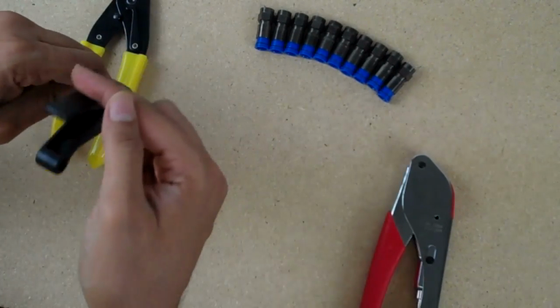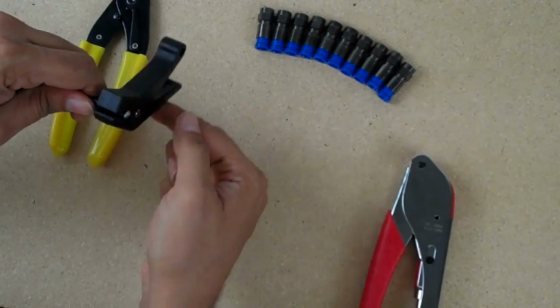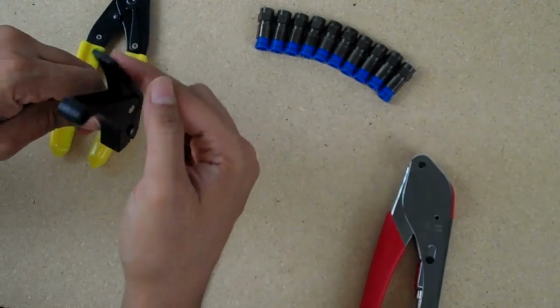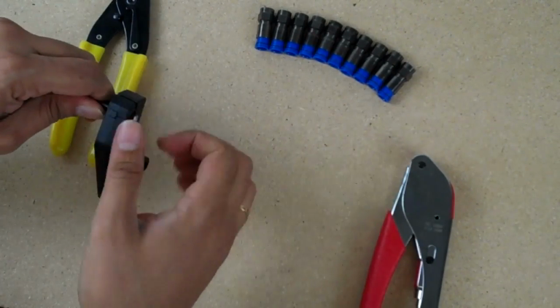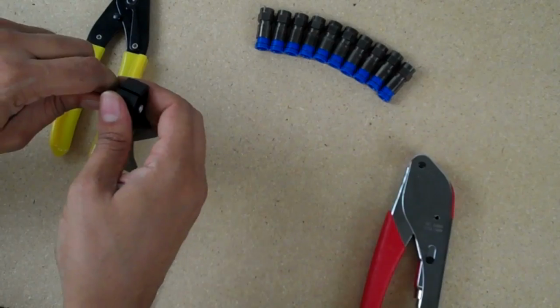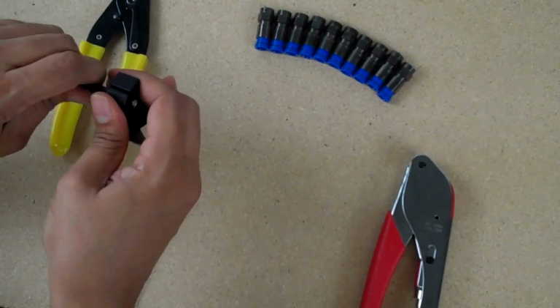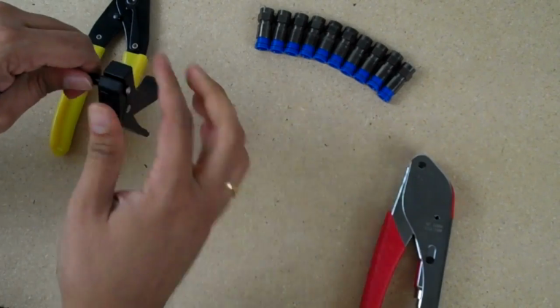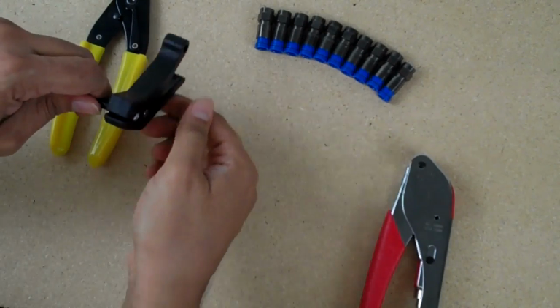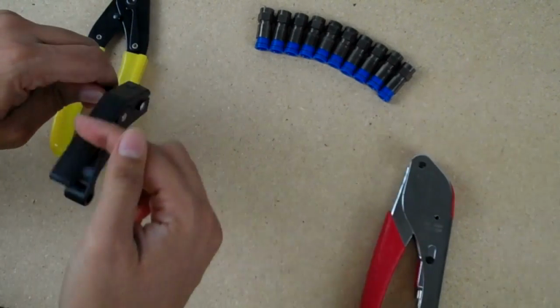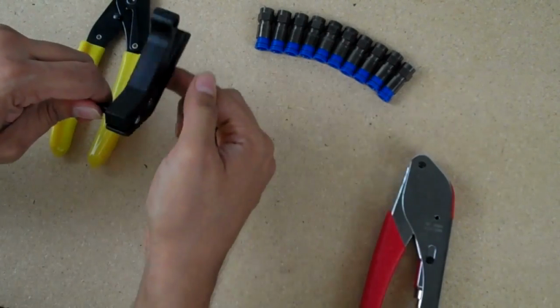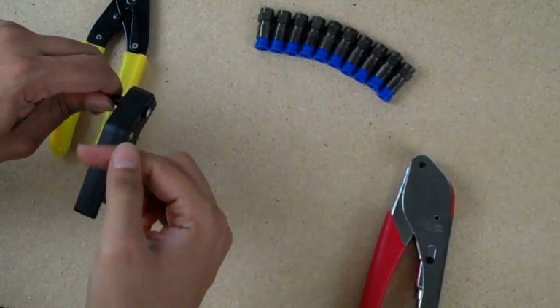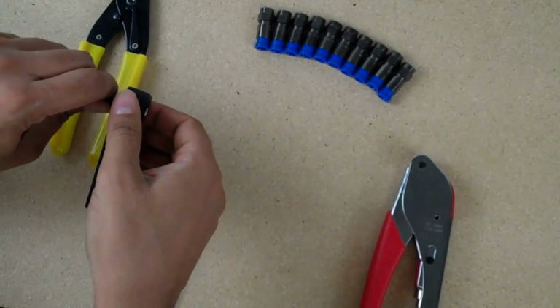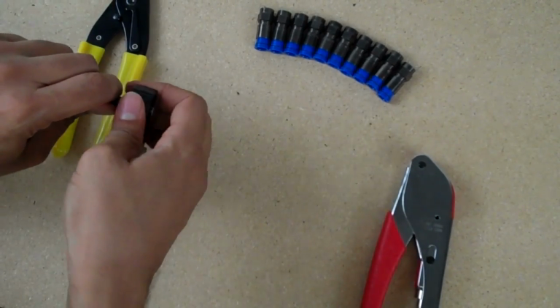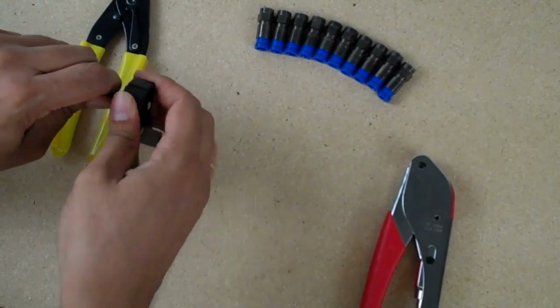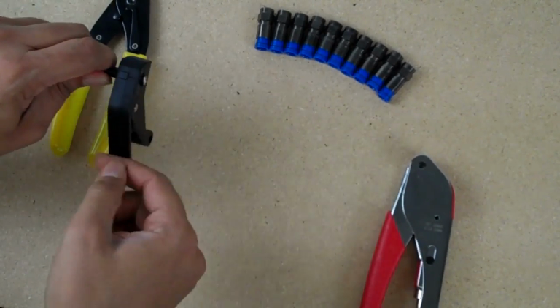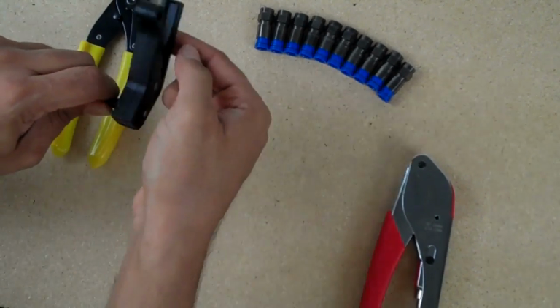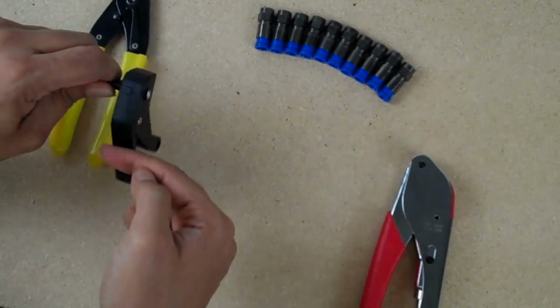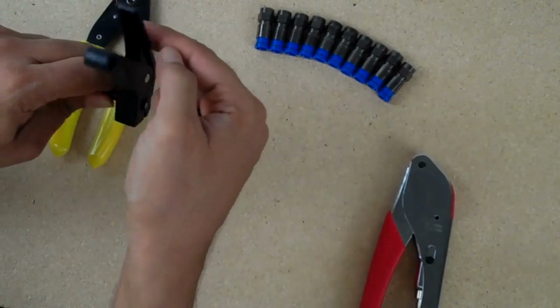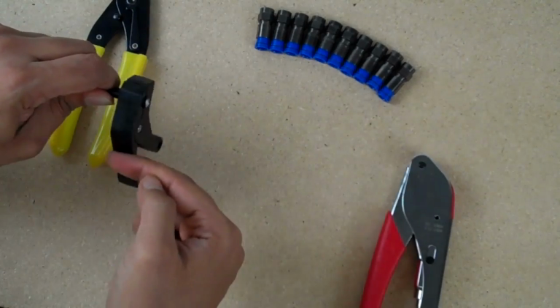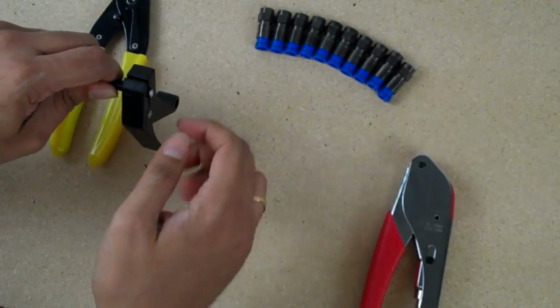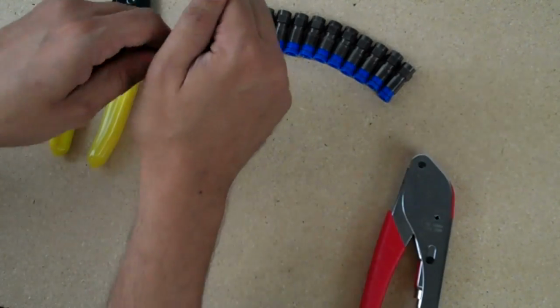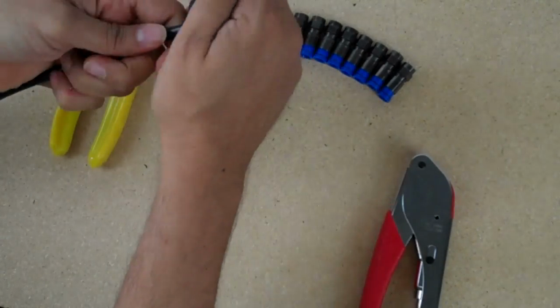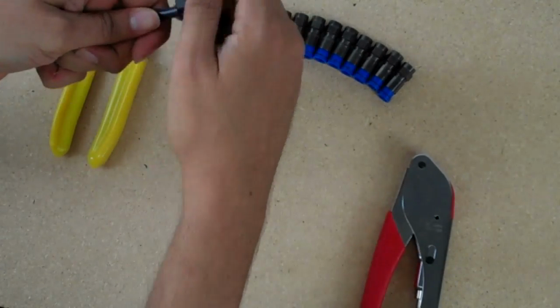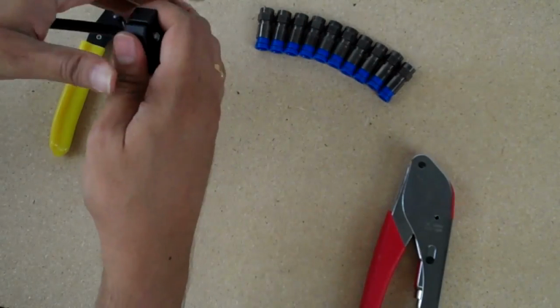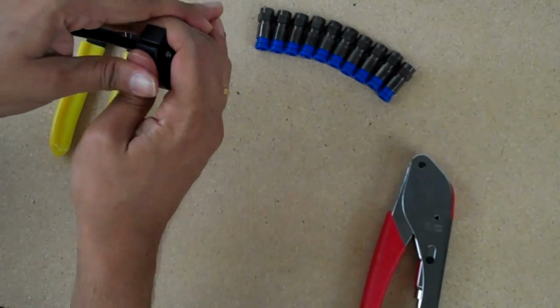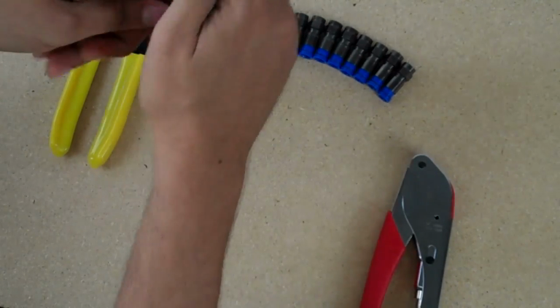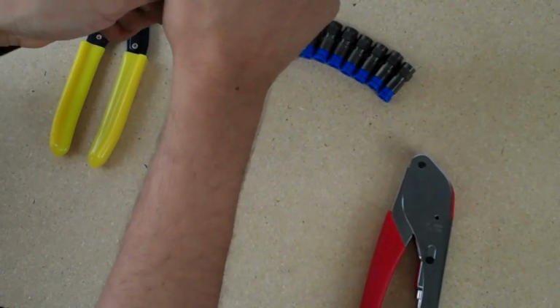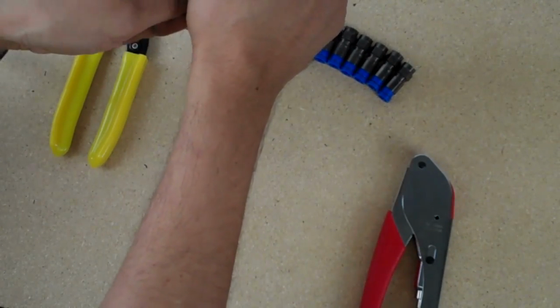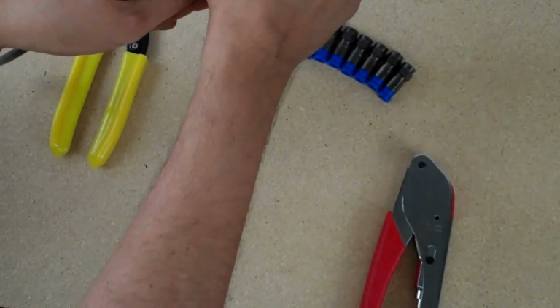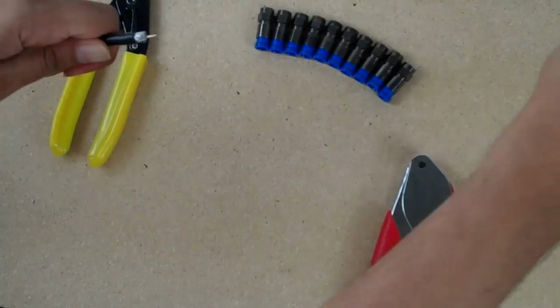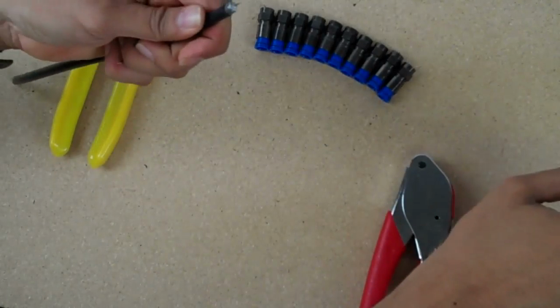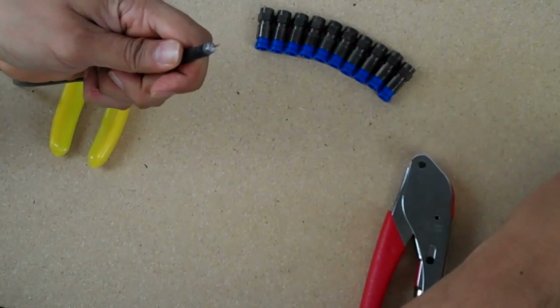Now we're going to go counterclockwise. Using some firm pressure, pull straight out, just like that.